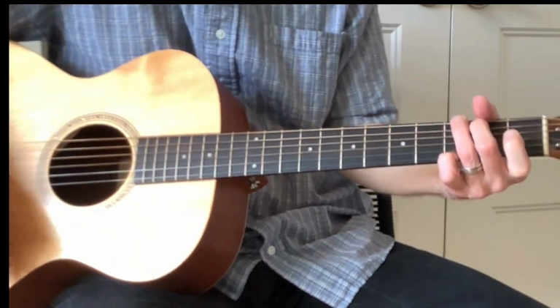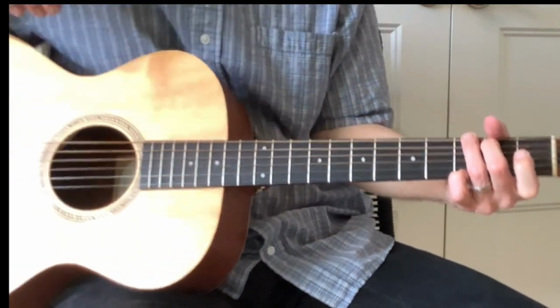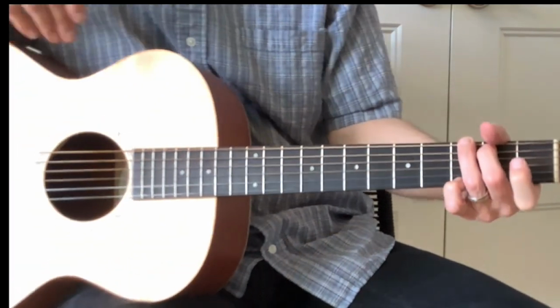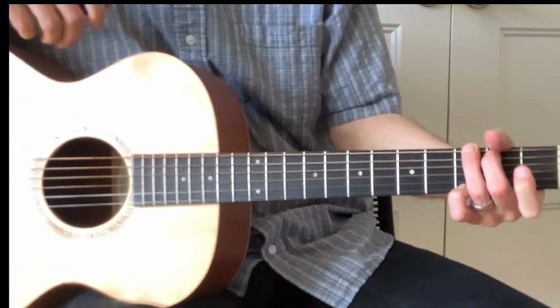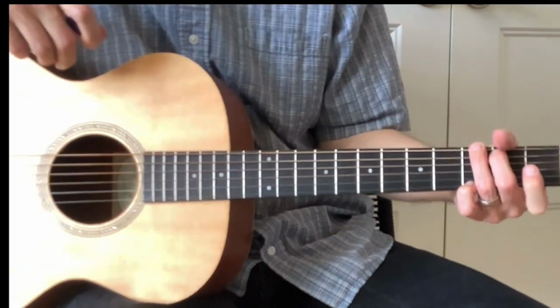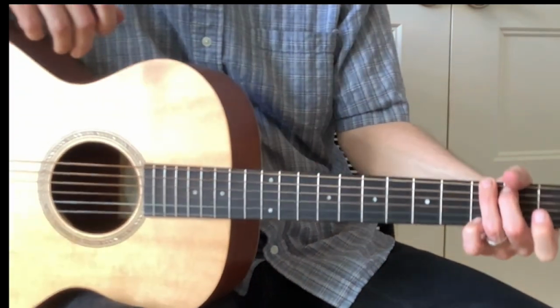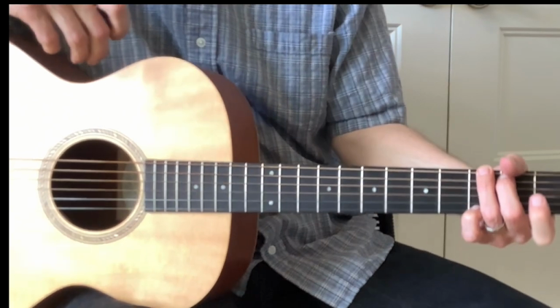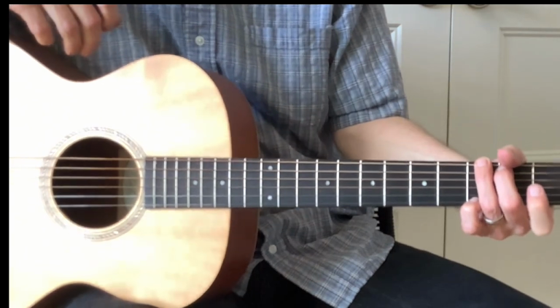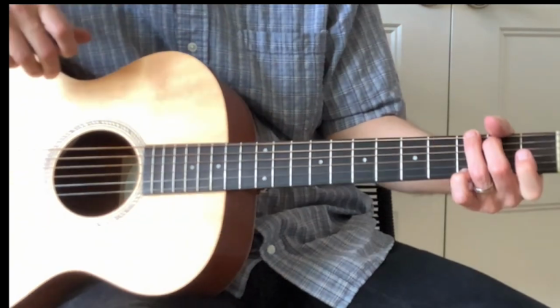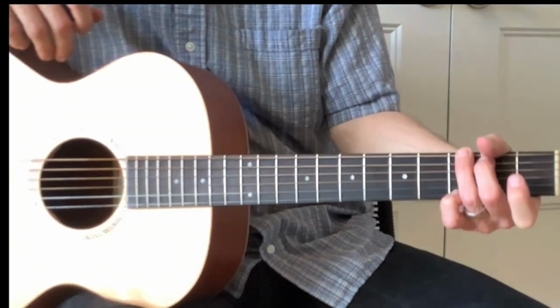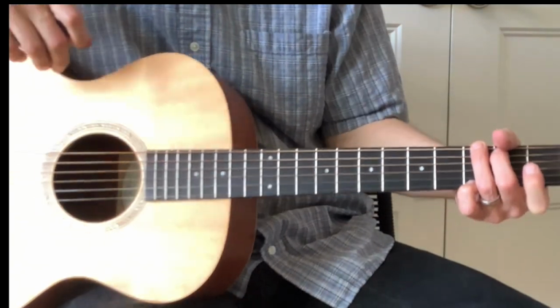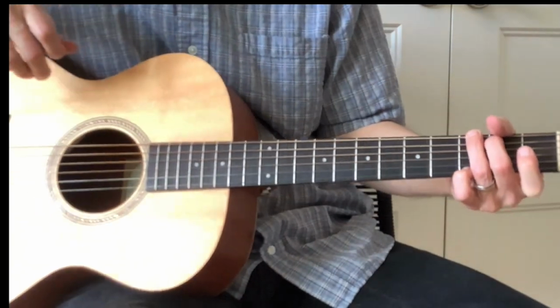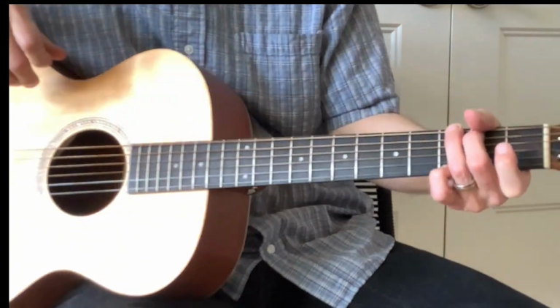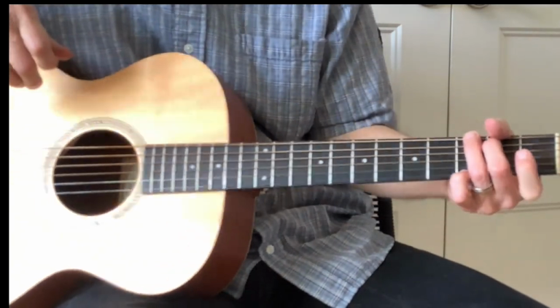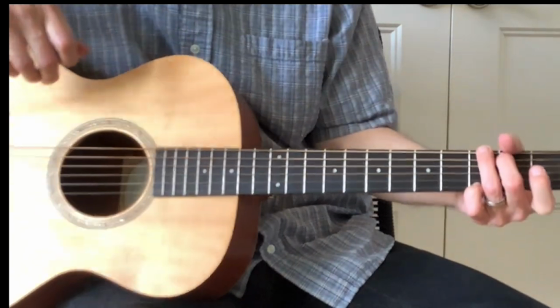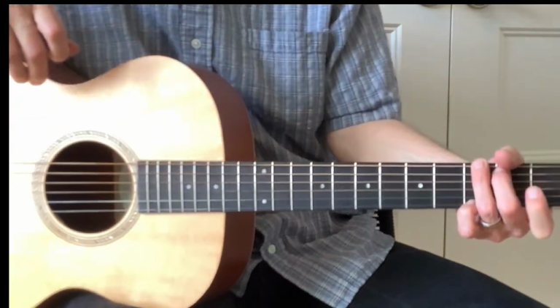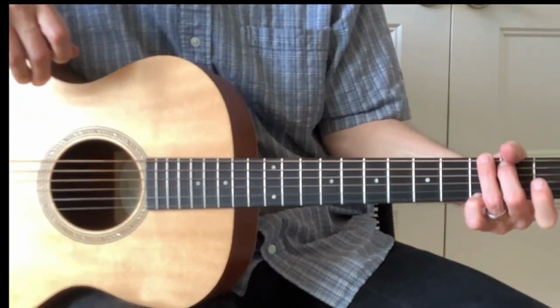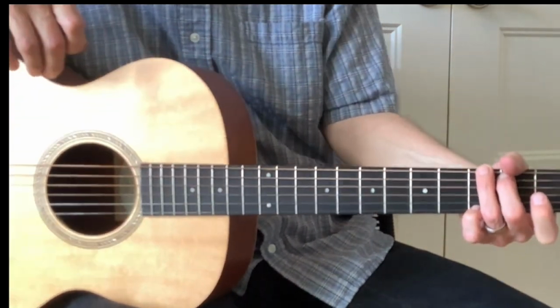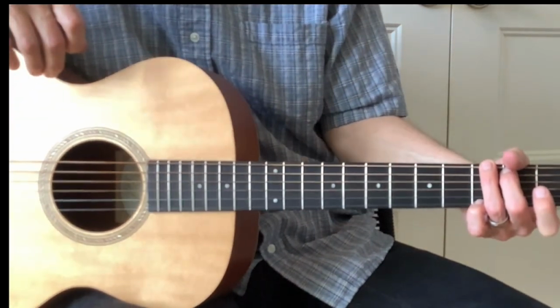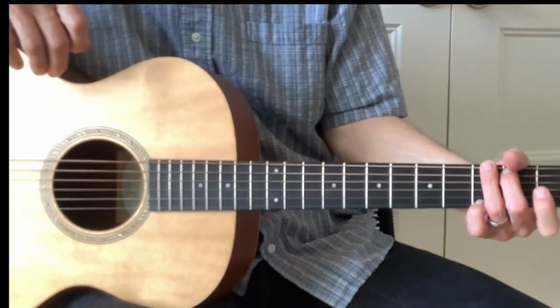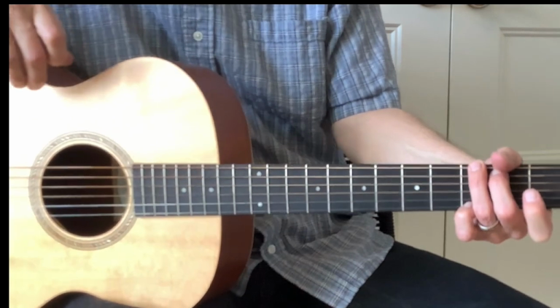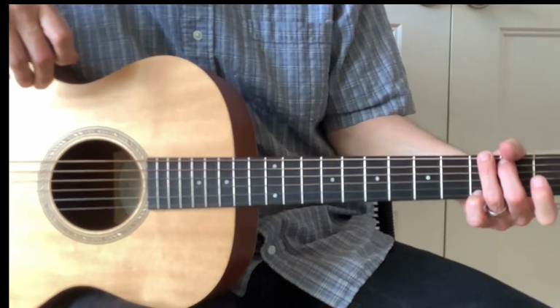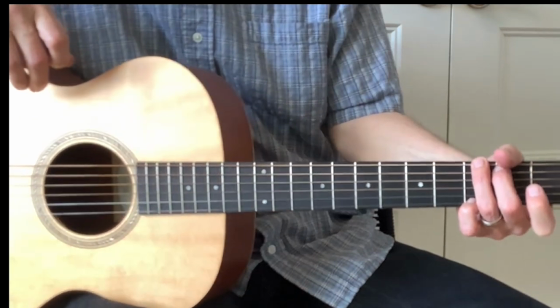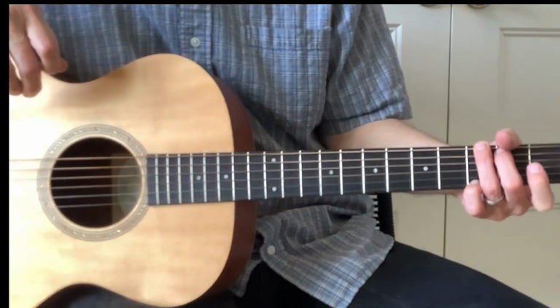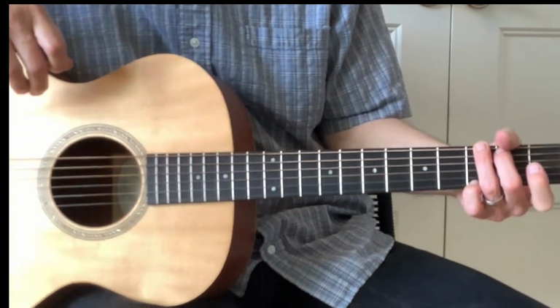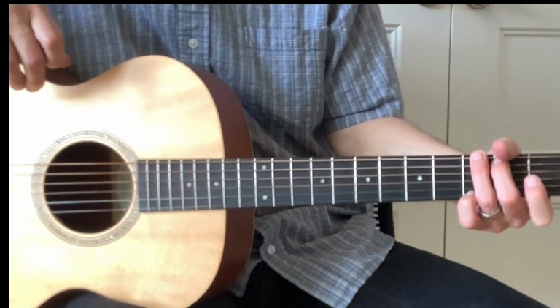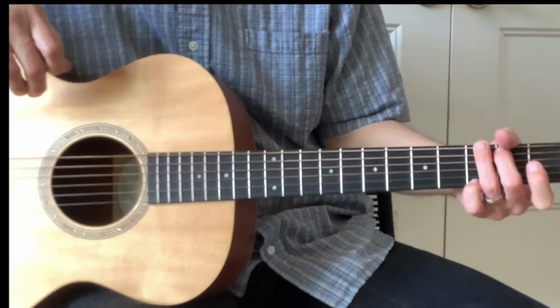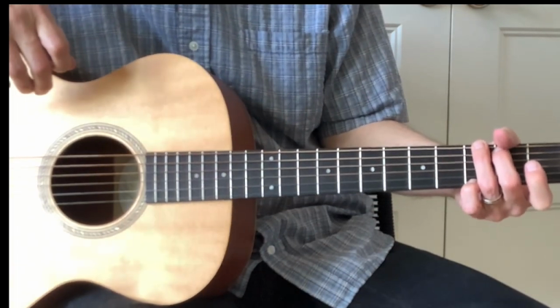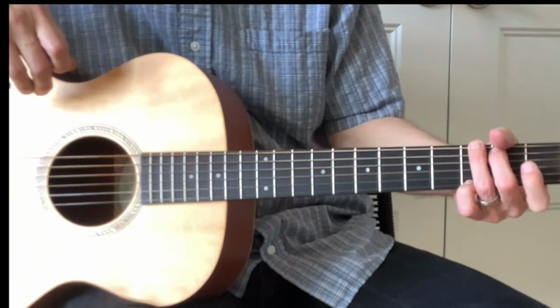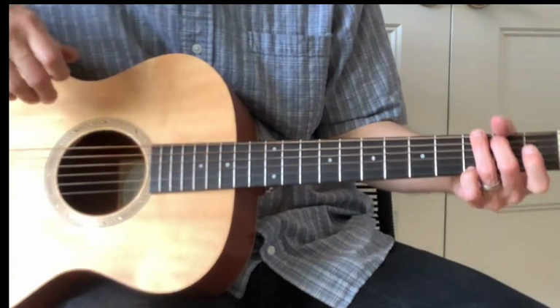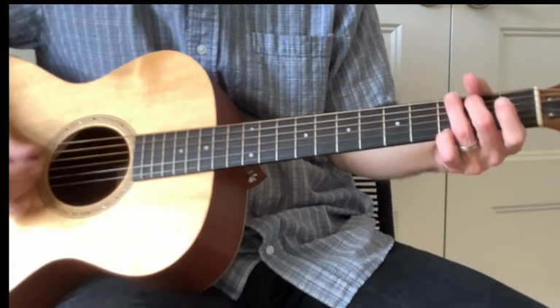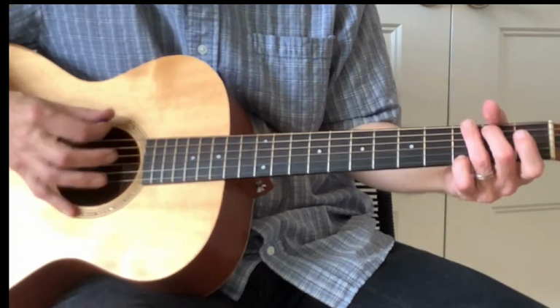Today we're going to be looking at Cripple Creek Ferry from After the Gold Rush, because every summer should be the summer of Neil. These are just great back porch strummers, sitting around the campfire.